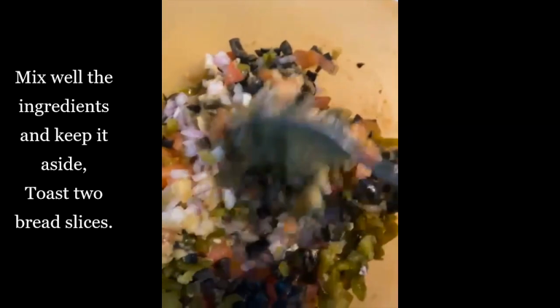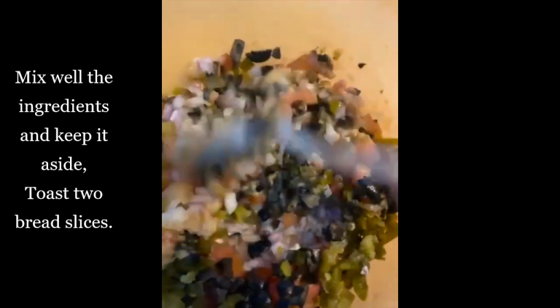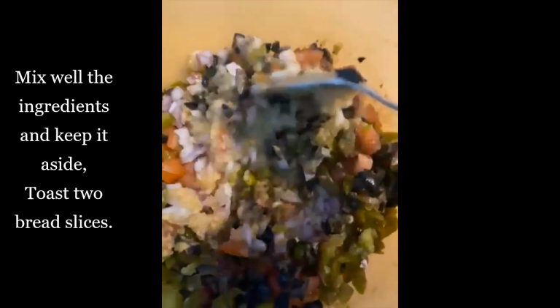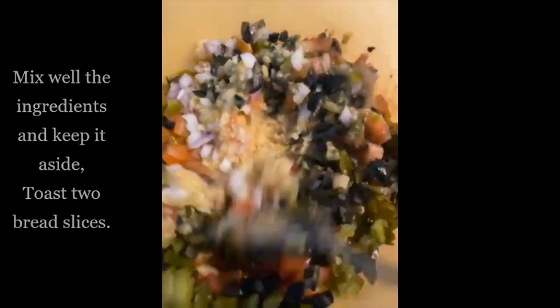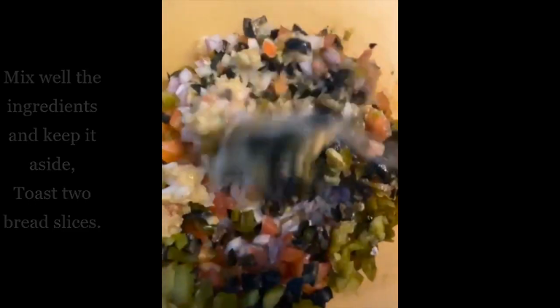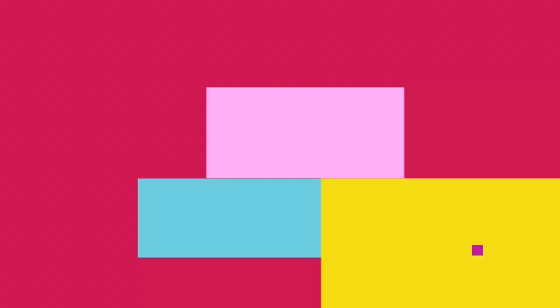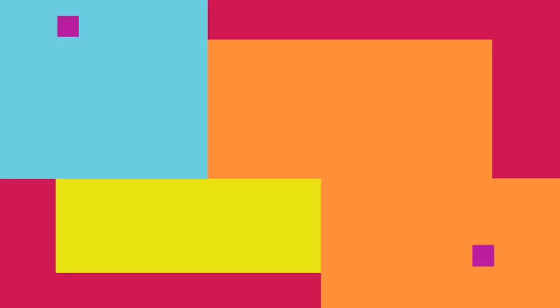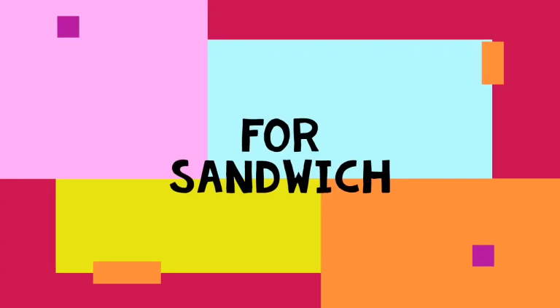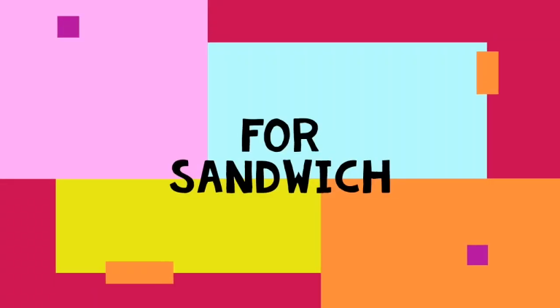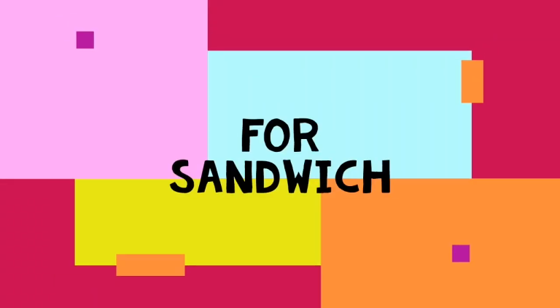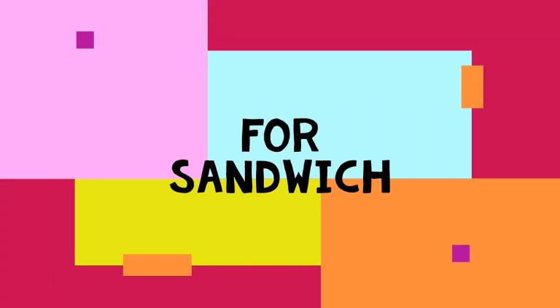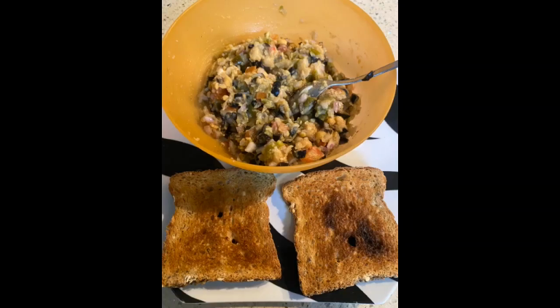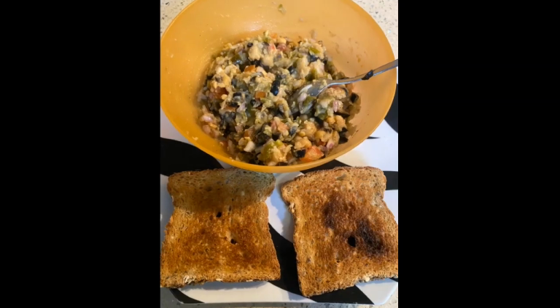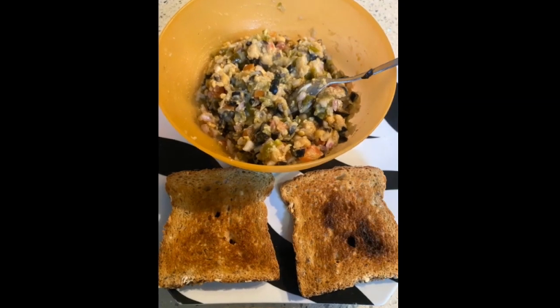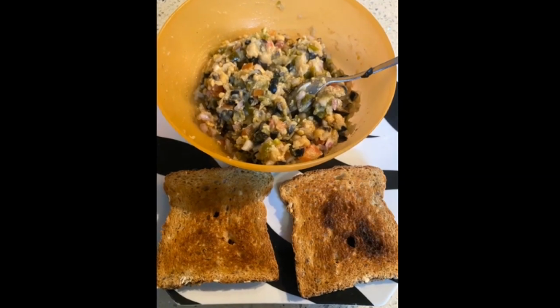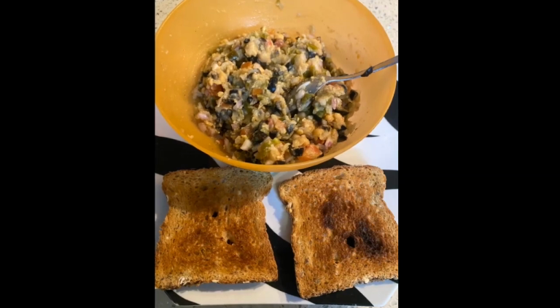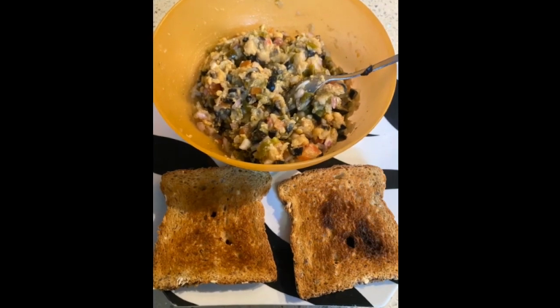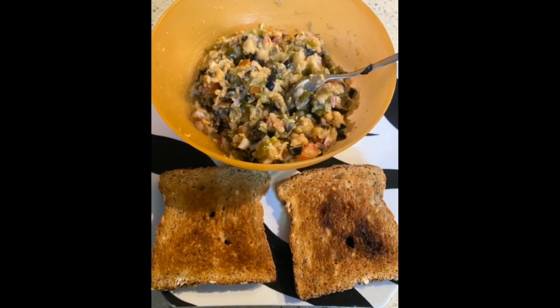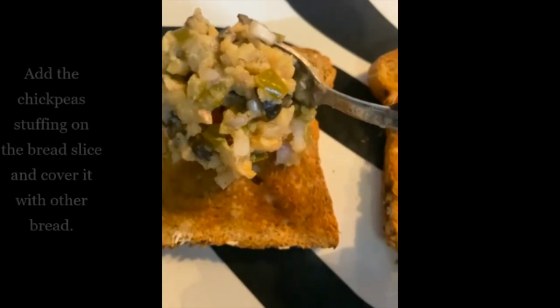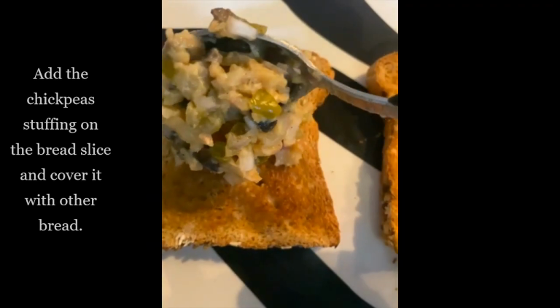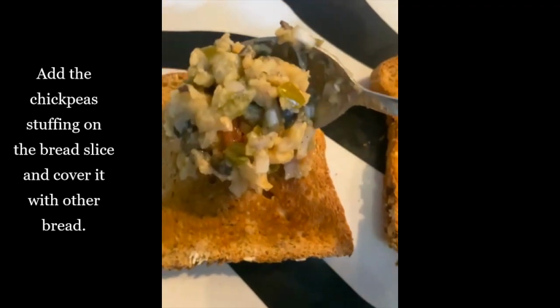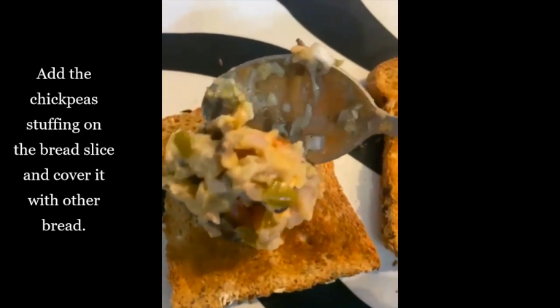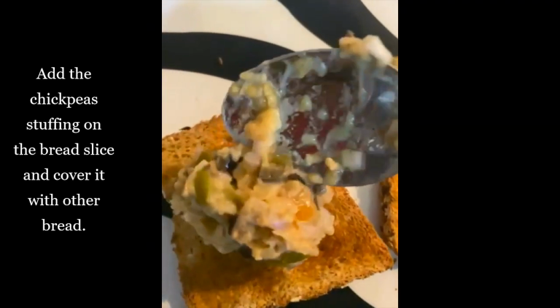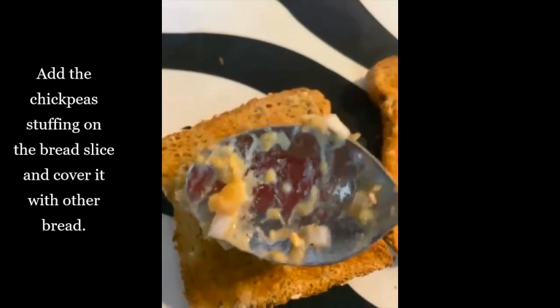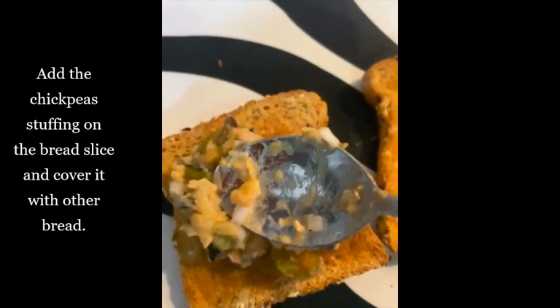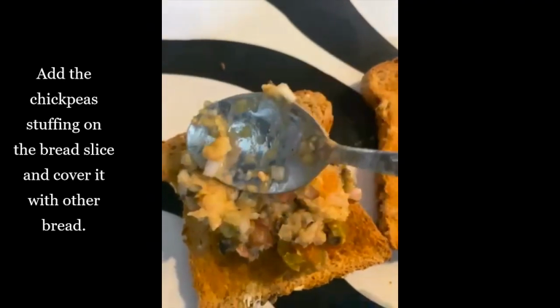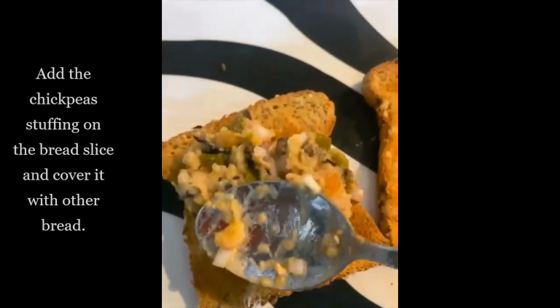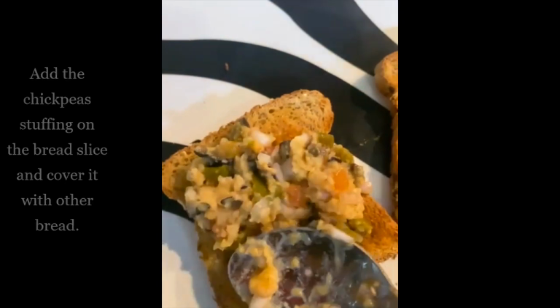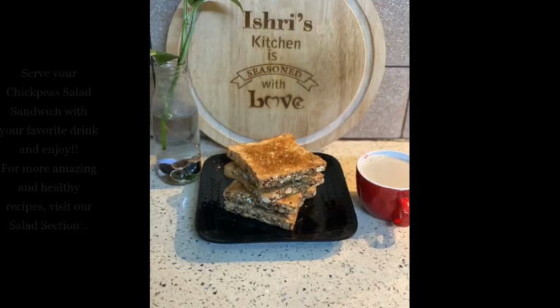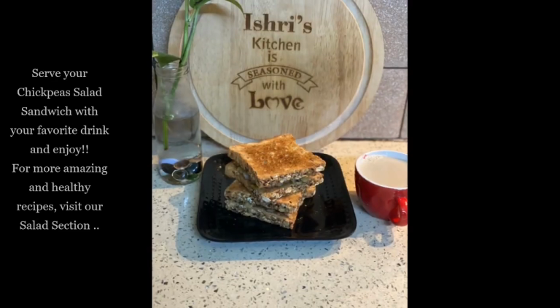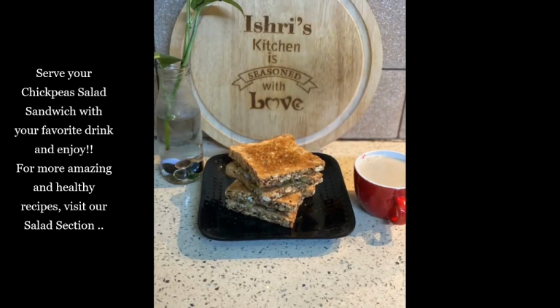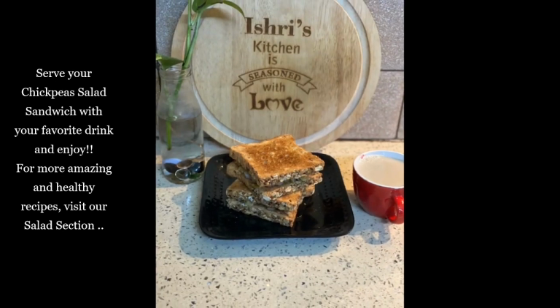Now let's prepare our sandwich. For that we will be toasting our bread. Once it is toasted, we will be adding our chickpea stuffing to it, spreading it nicely and covering it with the other bread slice.